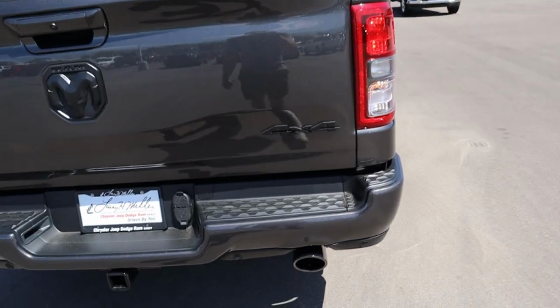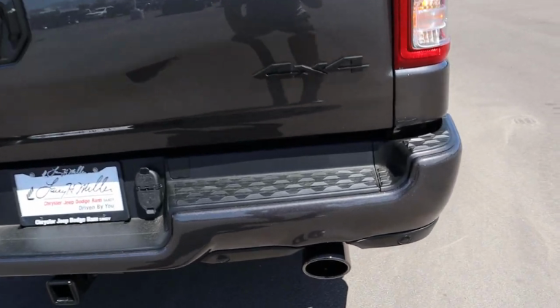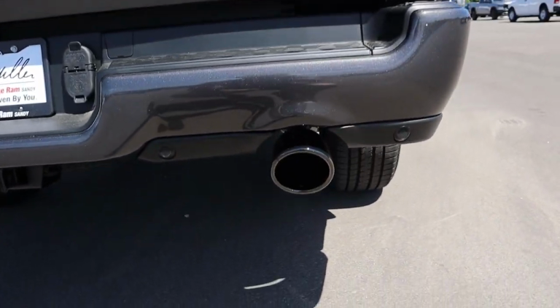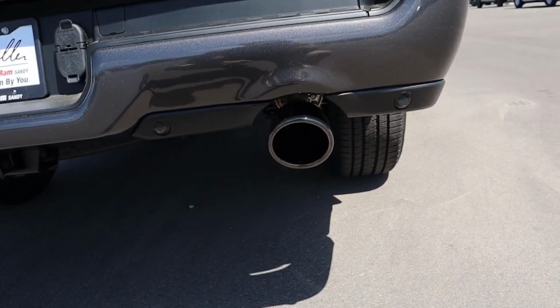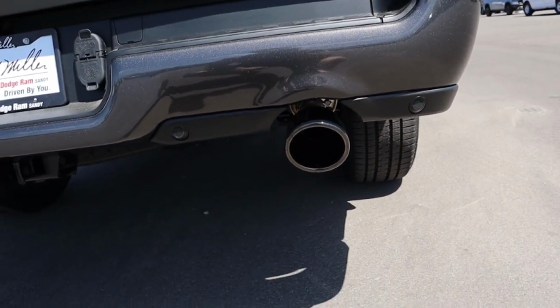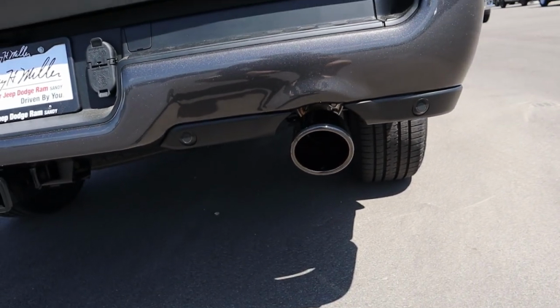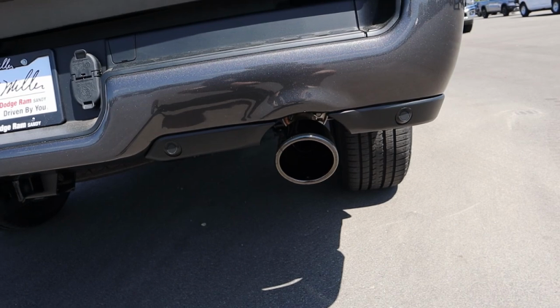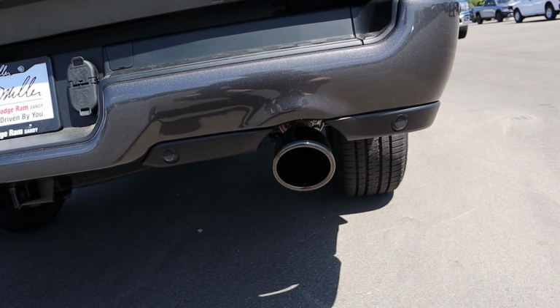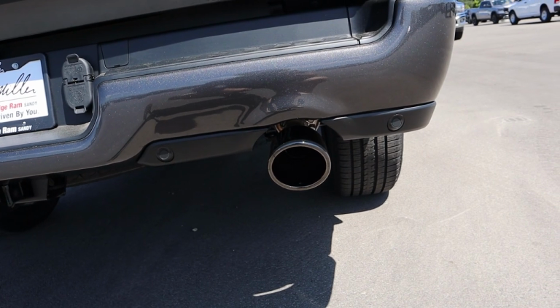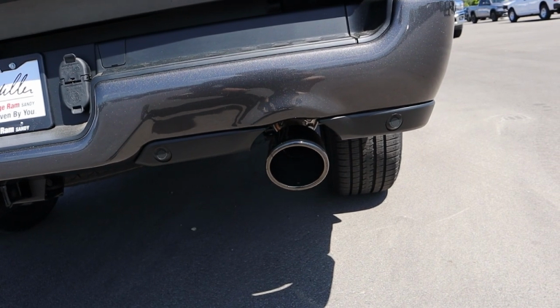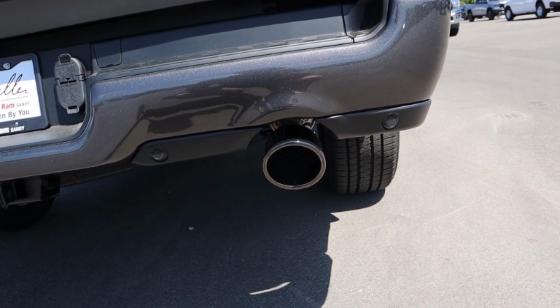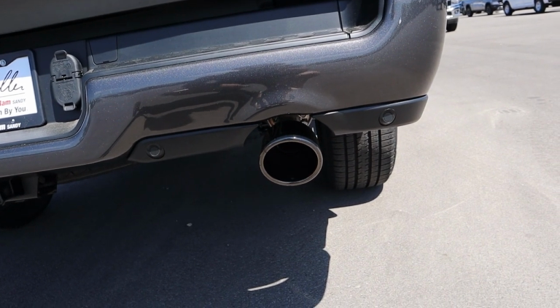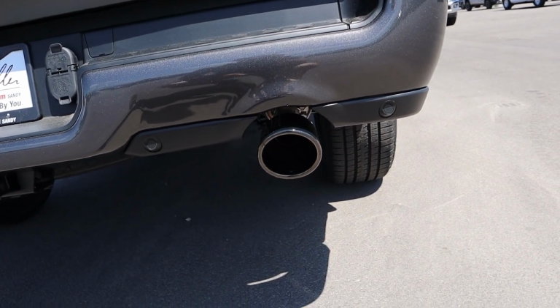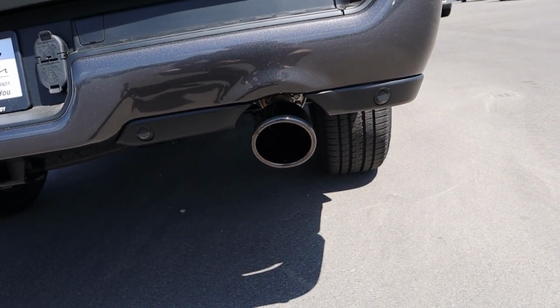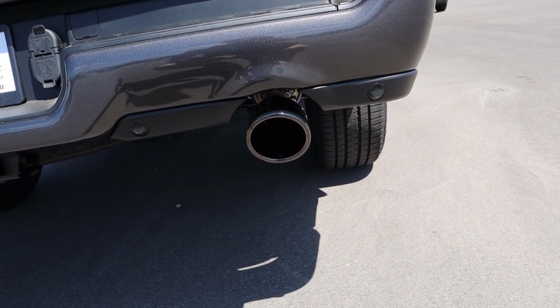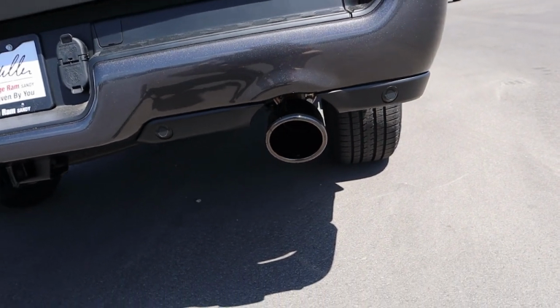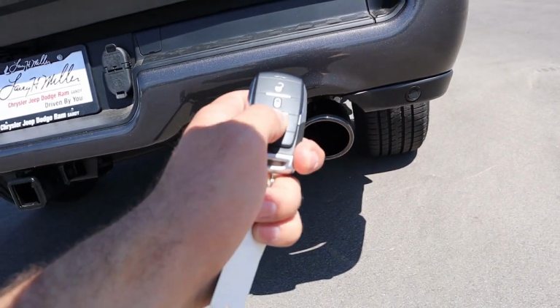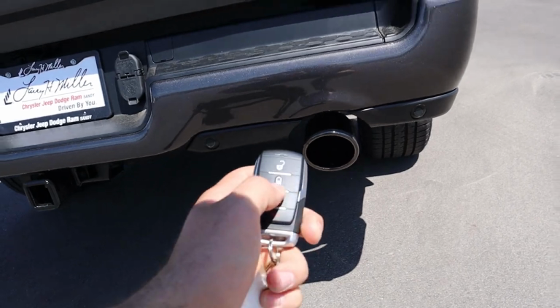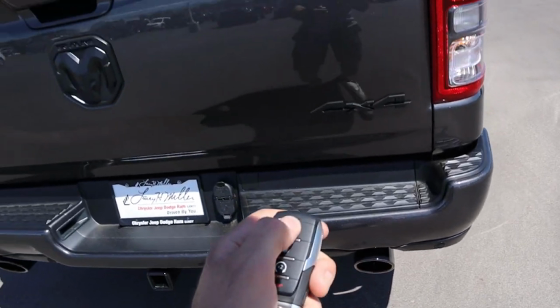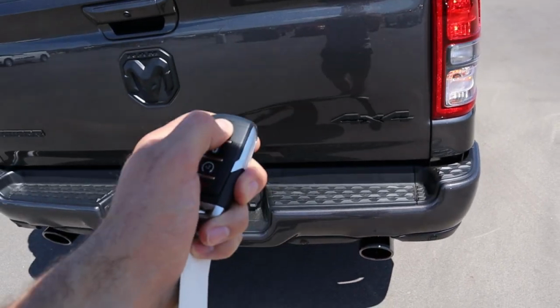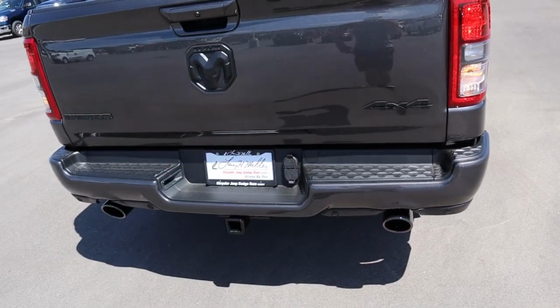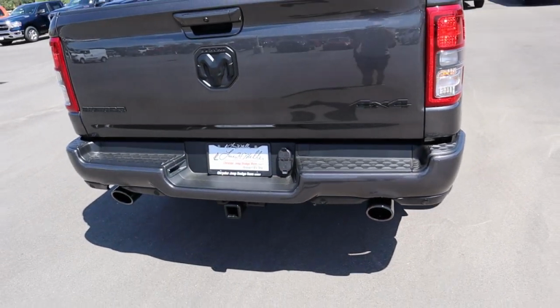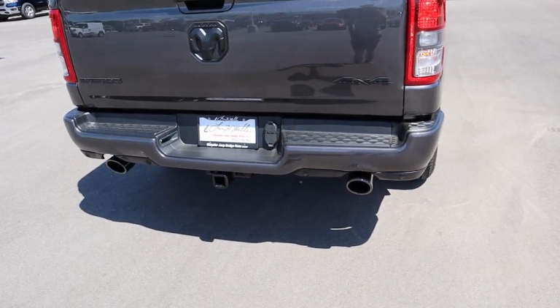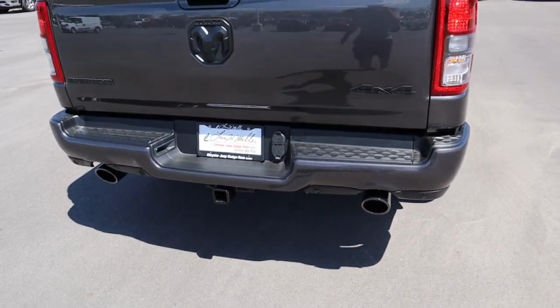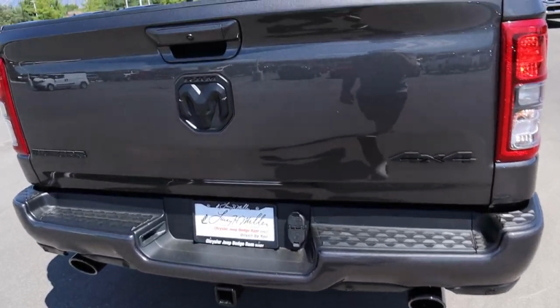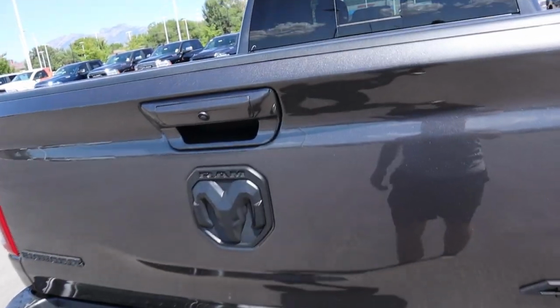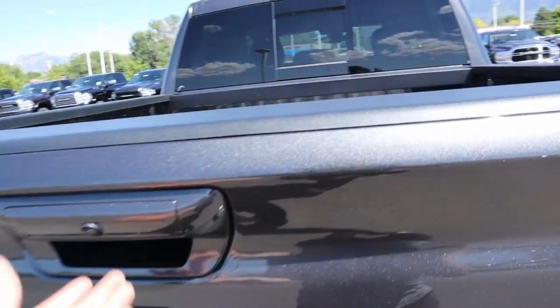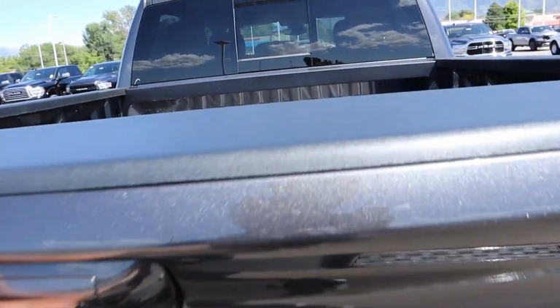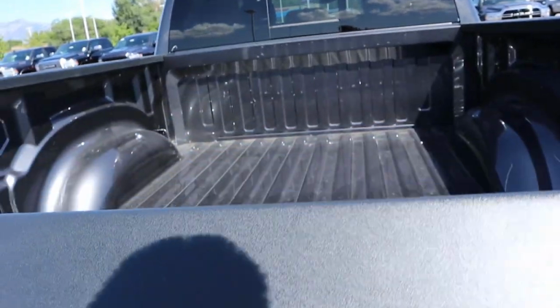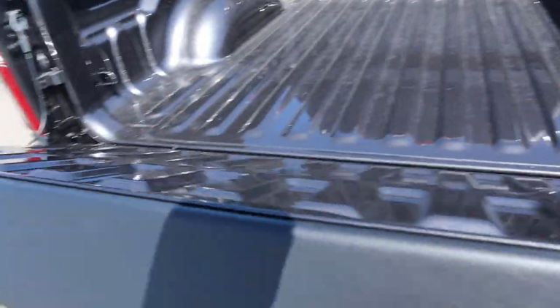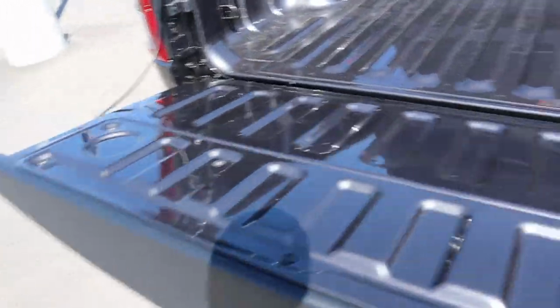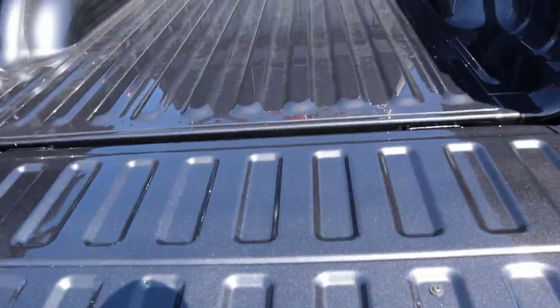Here's the key fob for the night edition — lock, unlock, and remote start. Press that twice and that'll remote start the truck. Hear that 5.7 liter come to life. Press it again and that'll shut the engine right off.